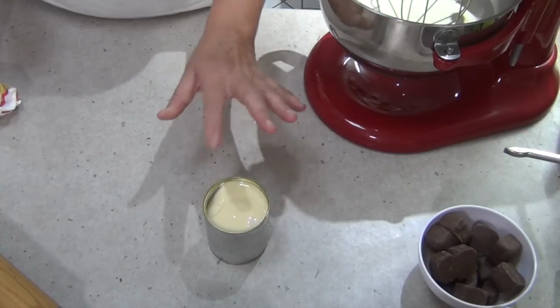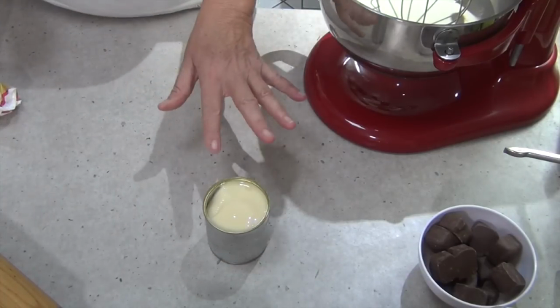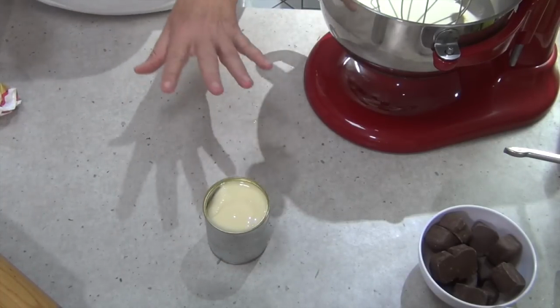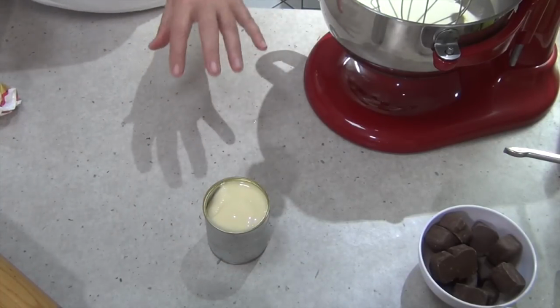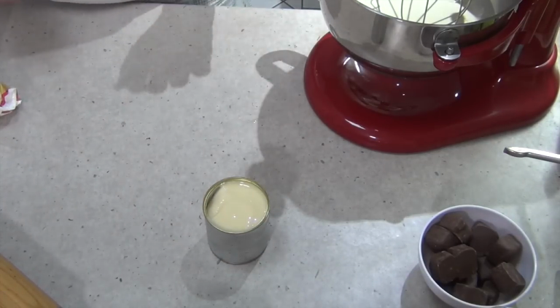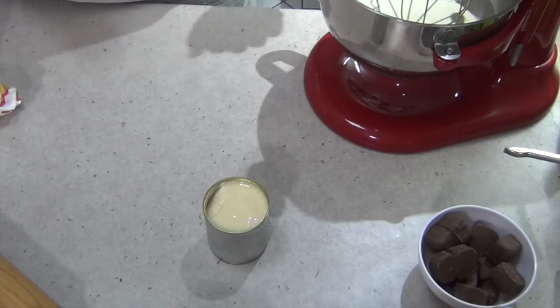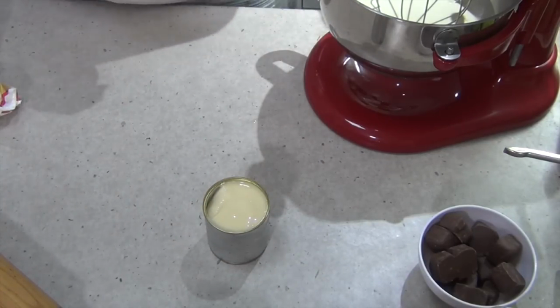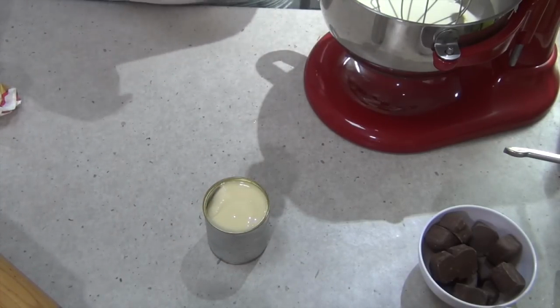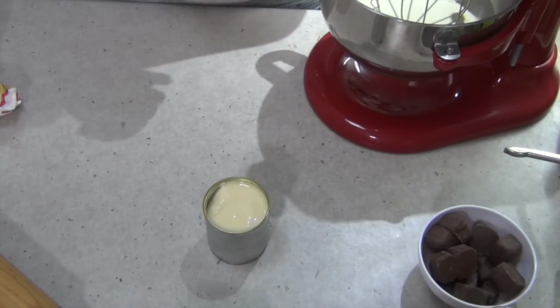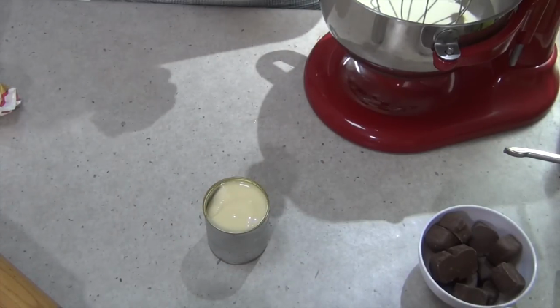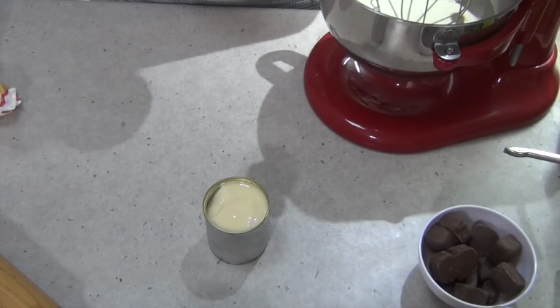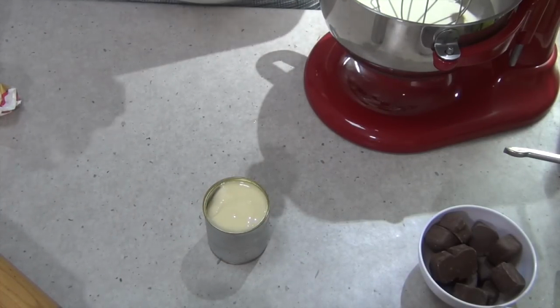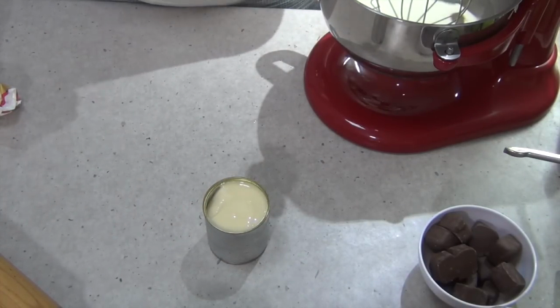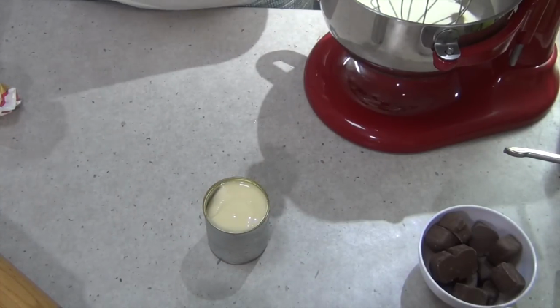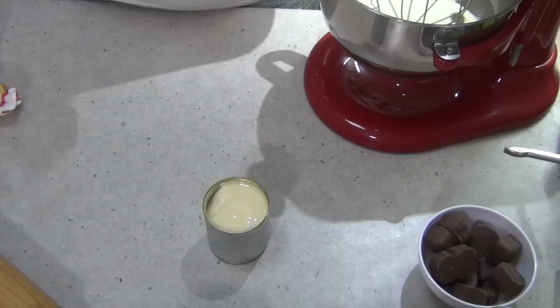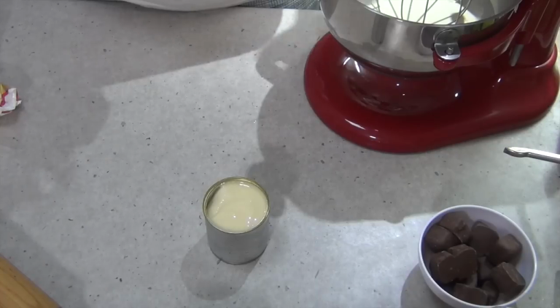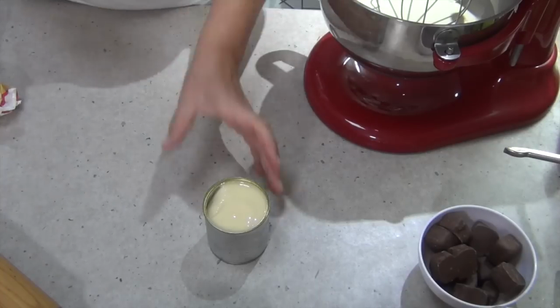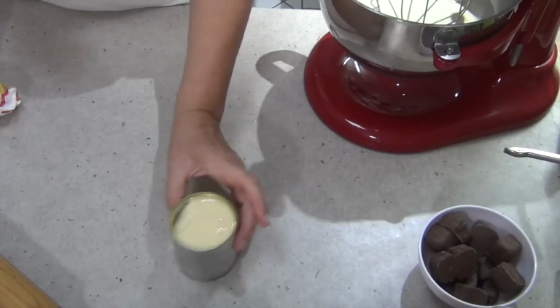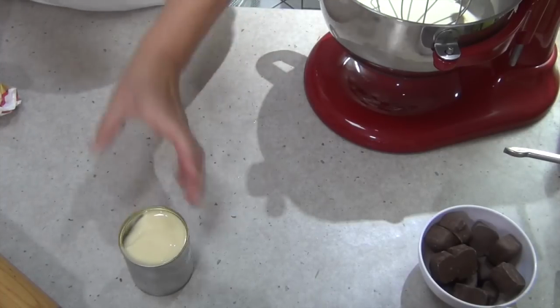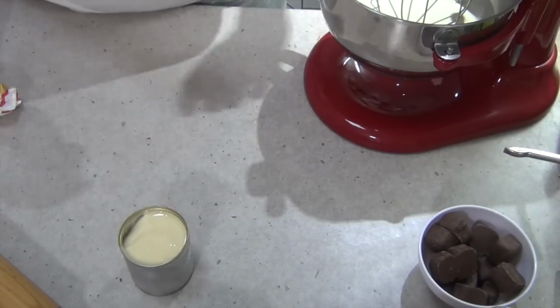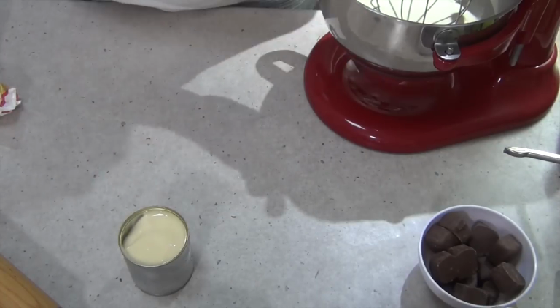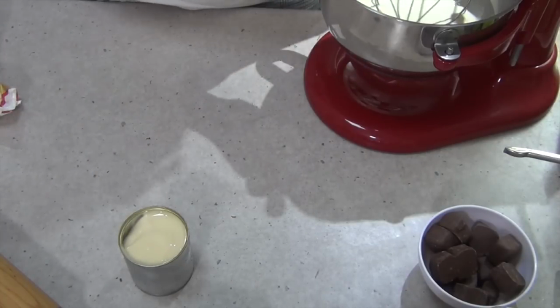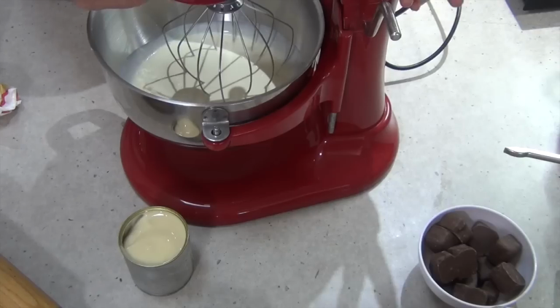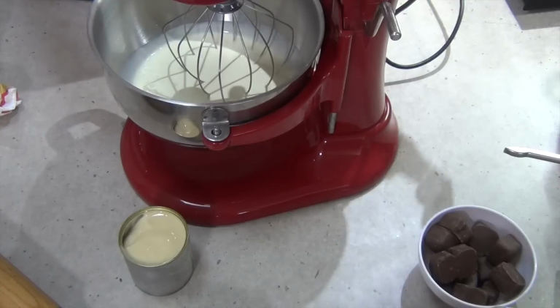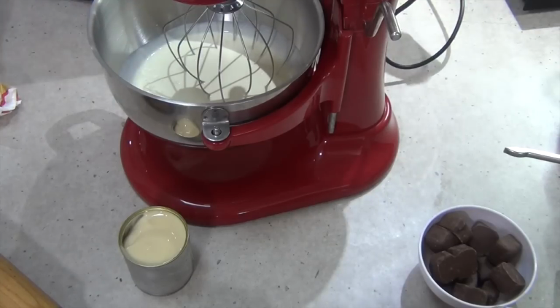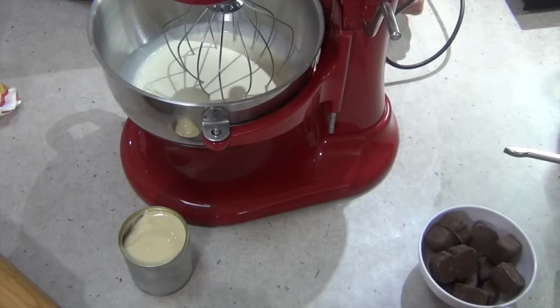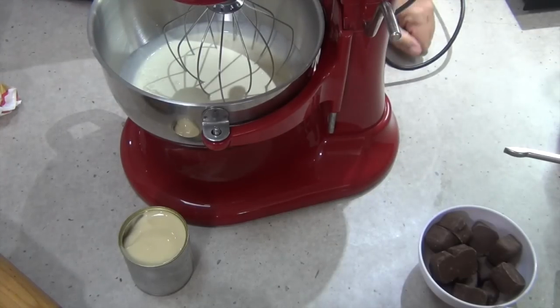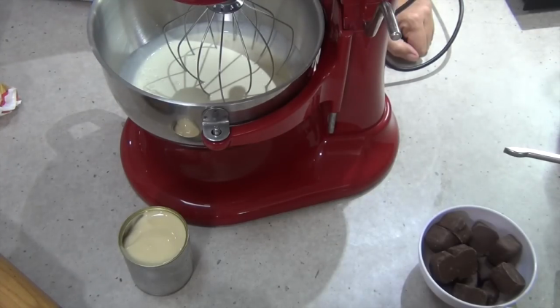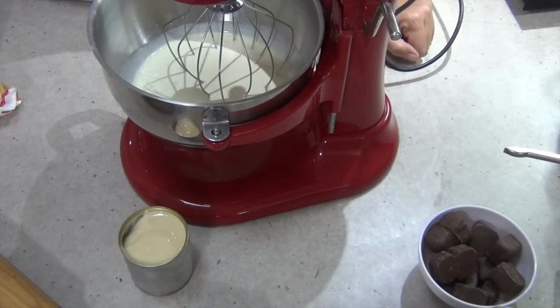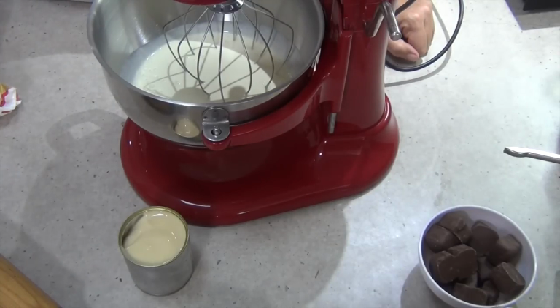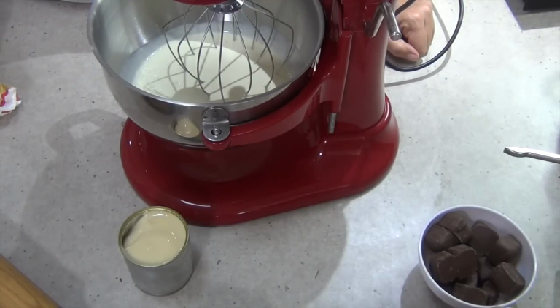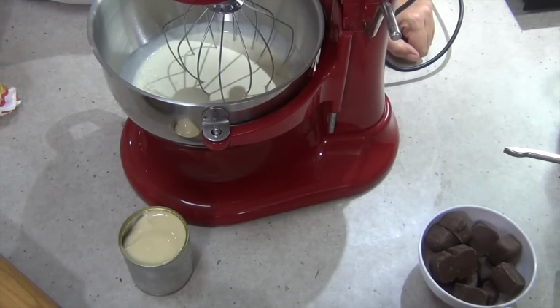Our condensed milk is icy cold — it's actually been in the freezer overnight, but you could put it in the freezer for just a few hours to chill it. And we're just going to whip our cream until soft peaks form.